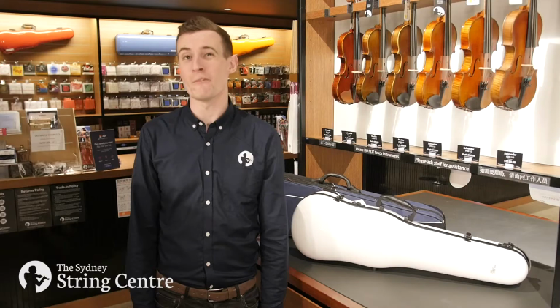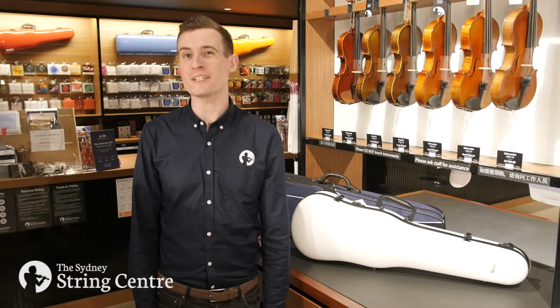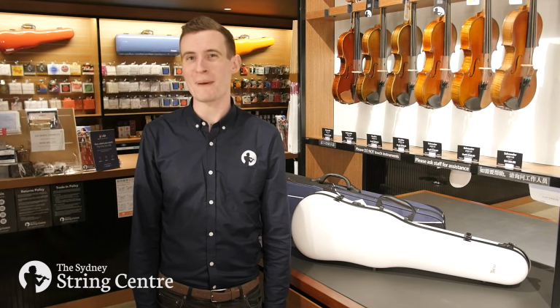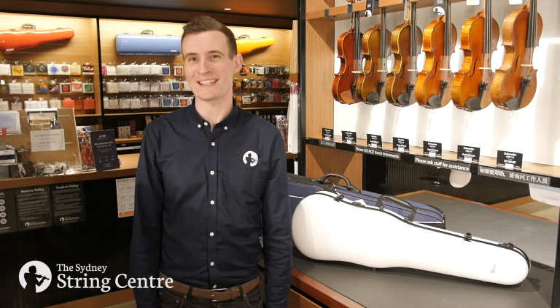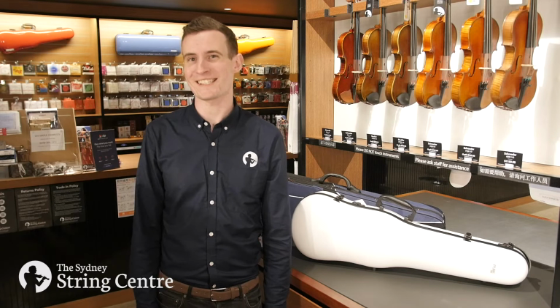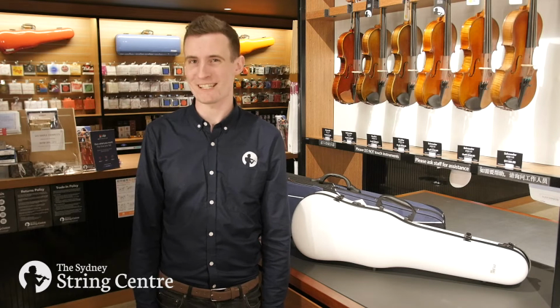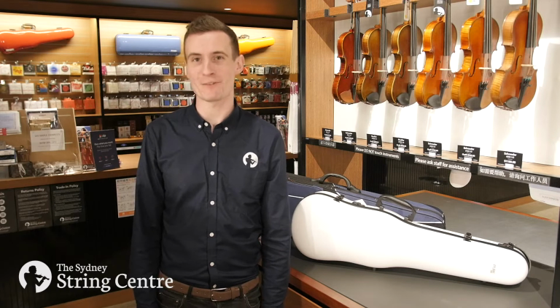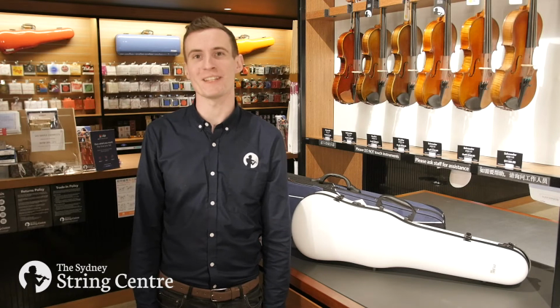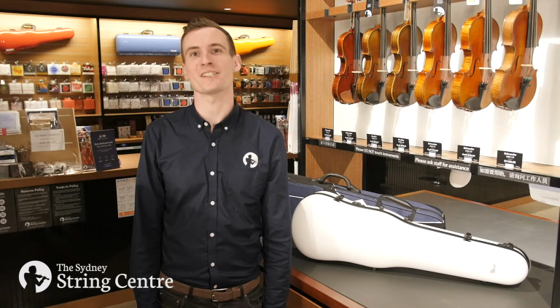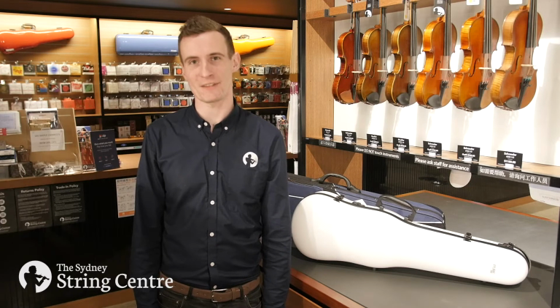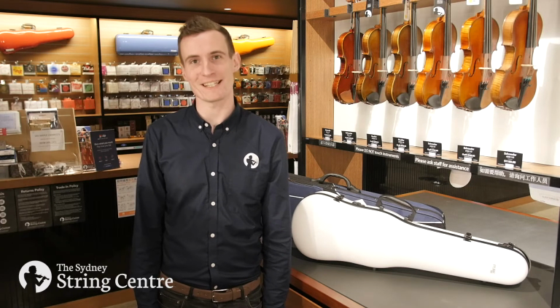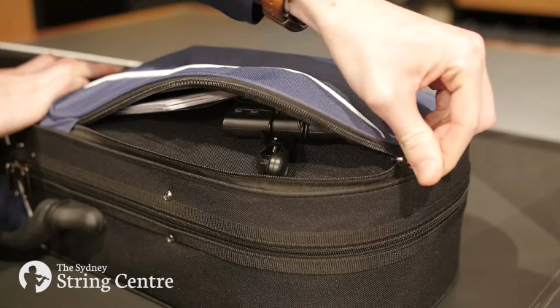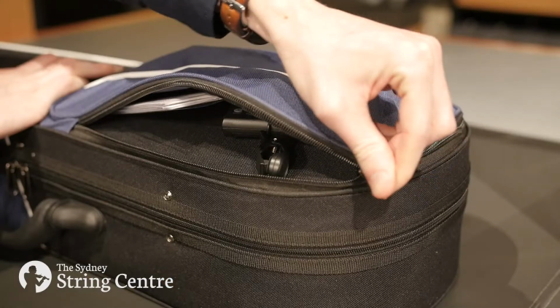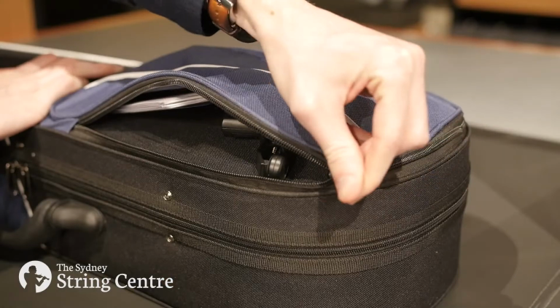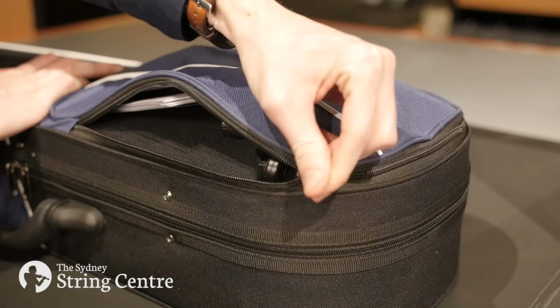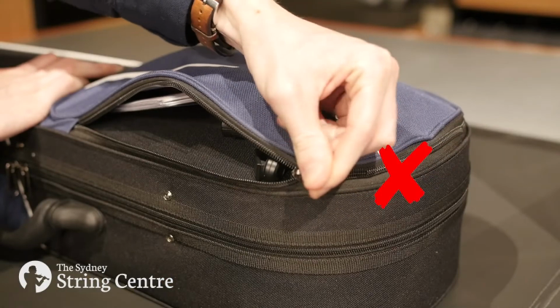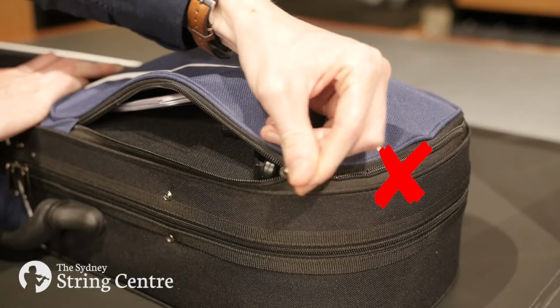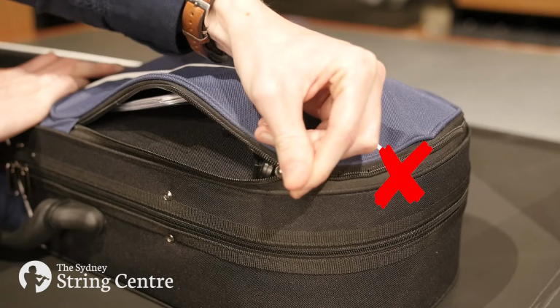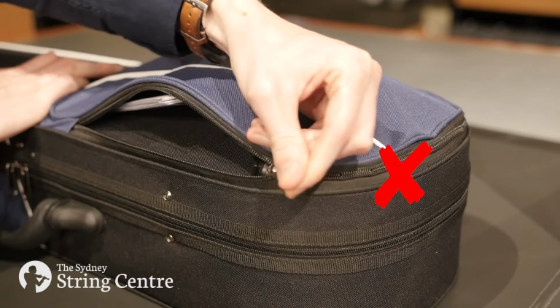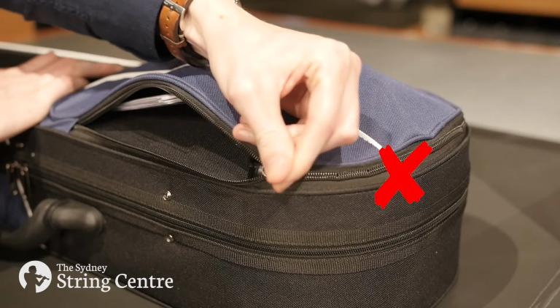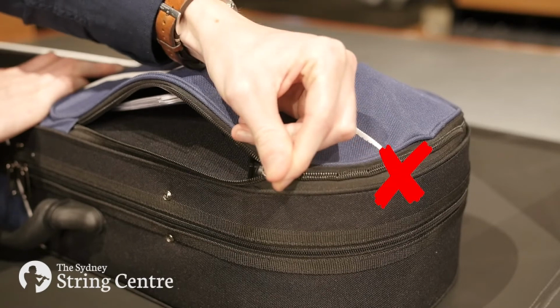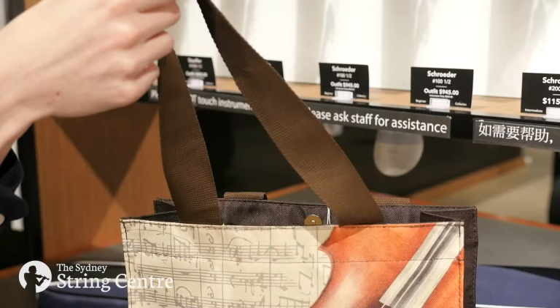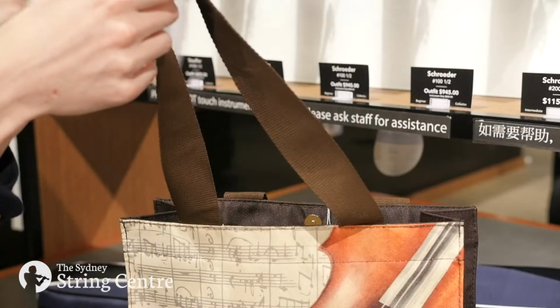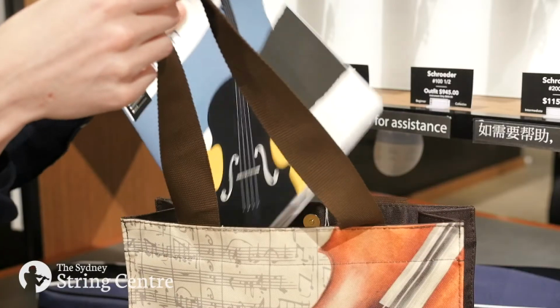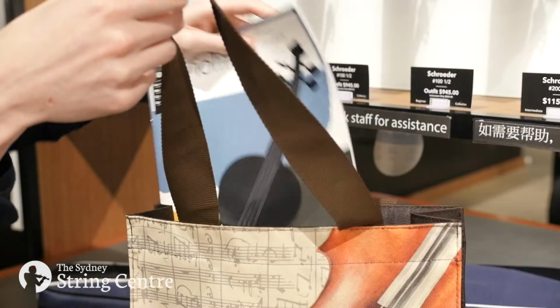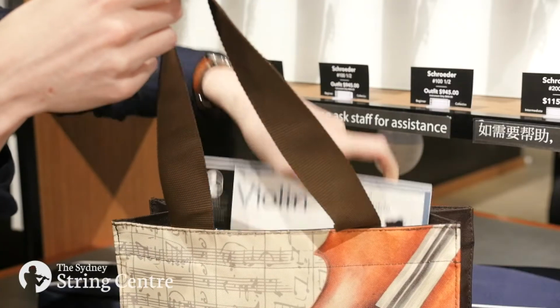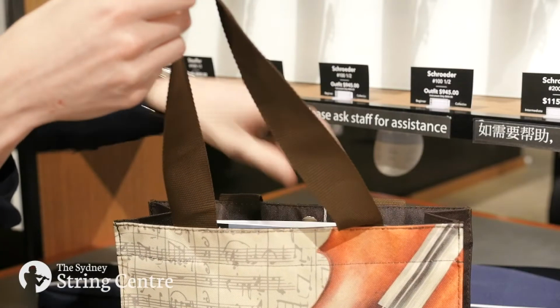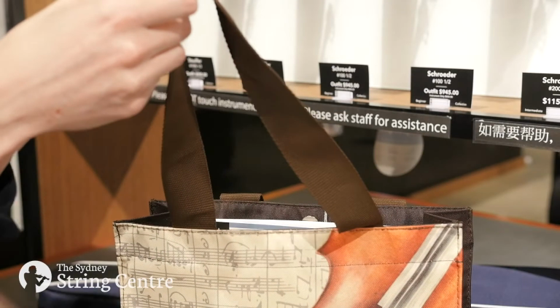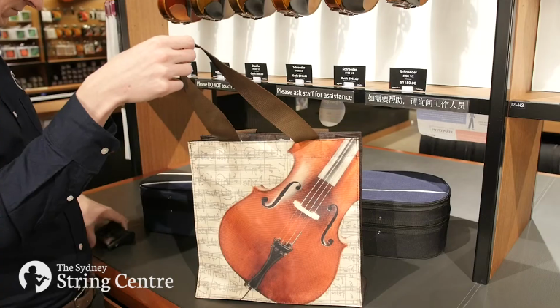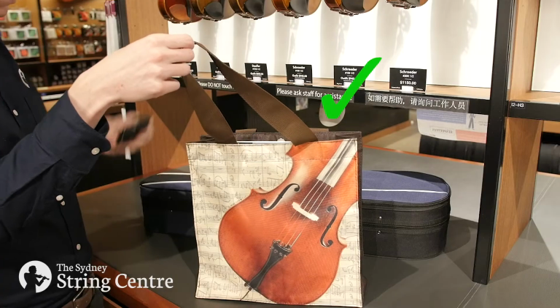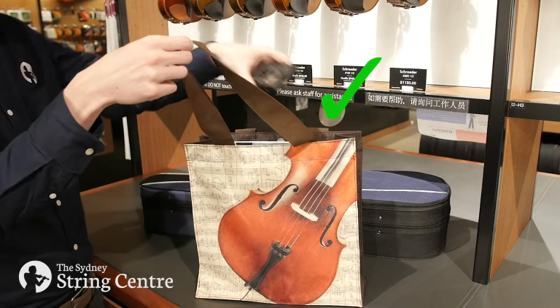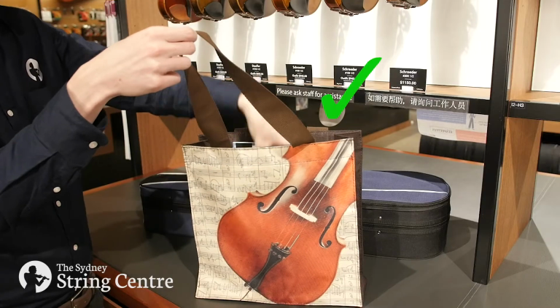Avoid overpacking the accessories pouch on the outside of the case, as this puts strain on the zippers and they may break. Instead, use a separate bag for your music and your accessories.